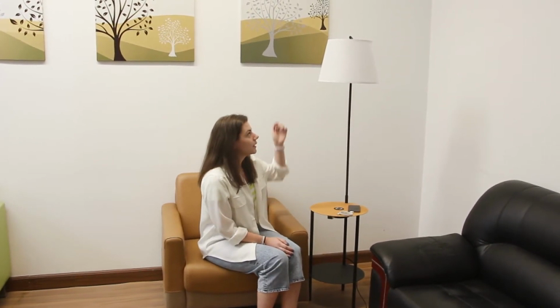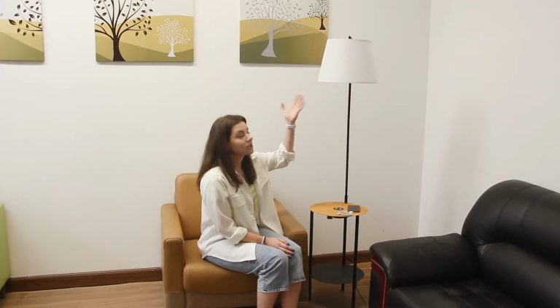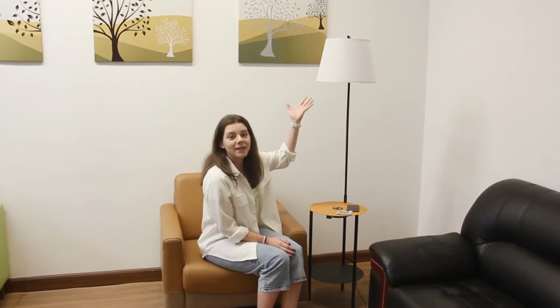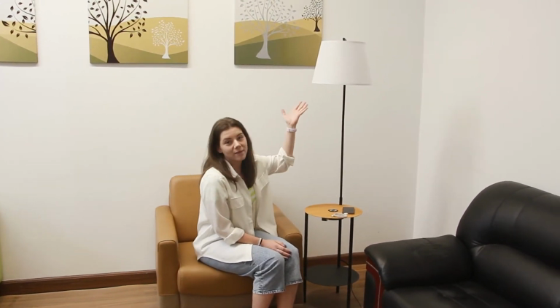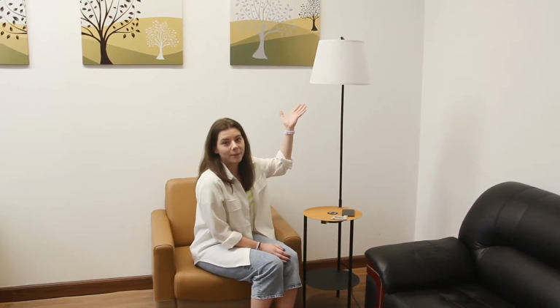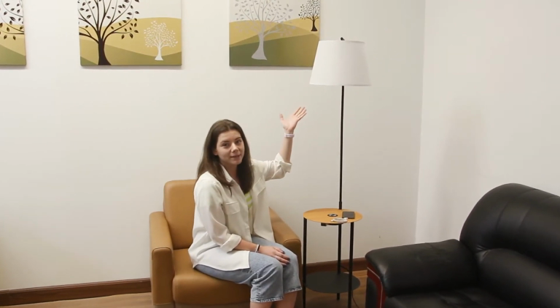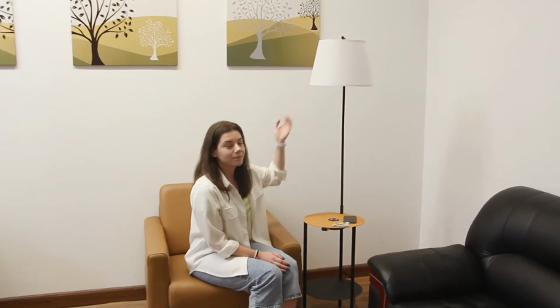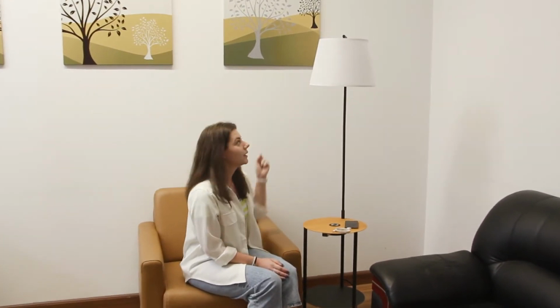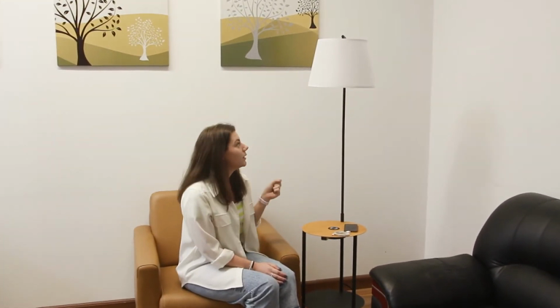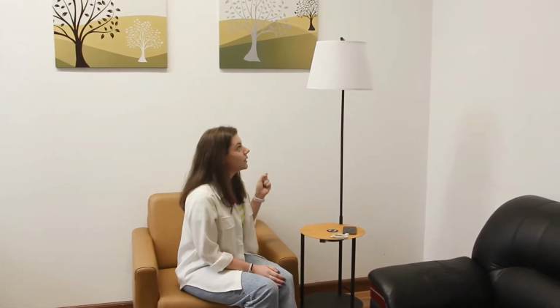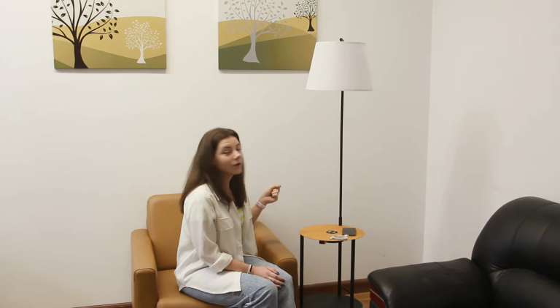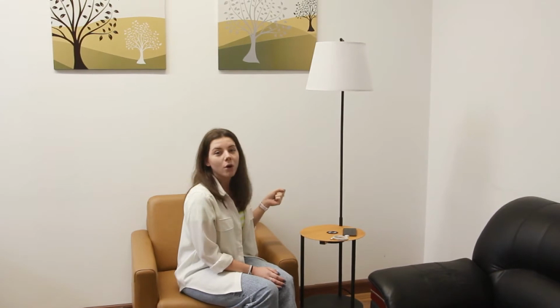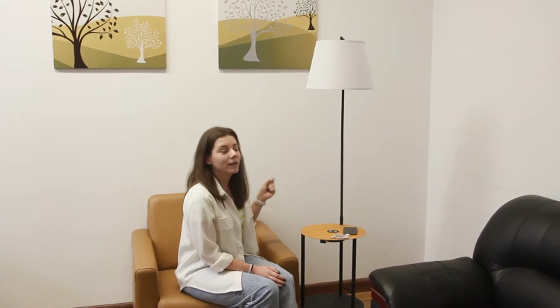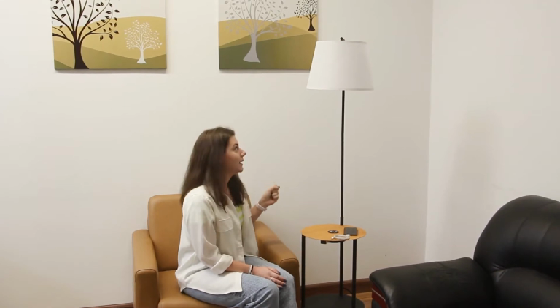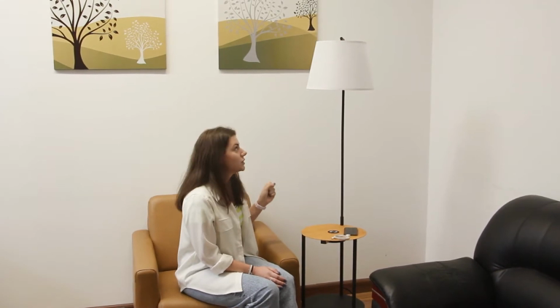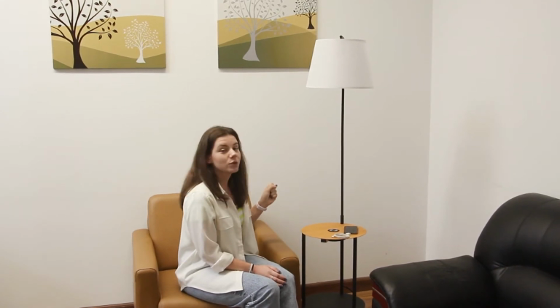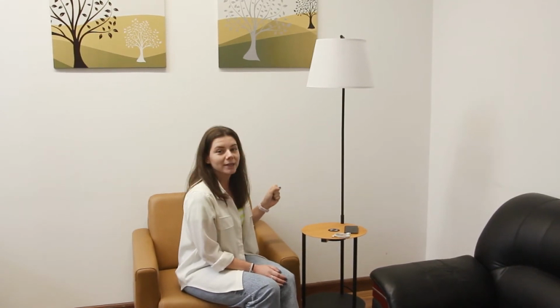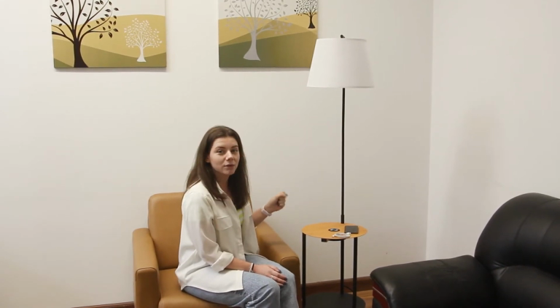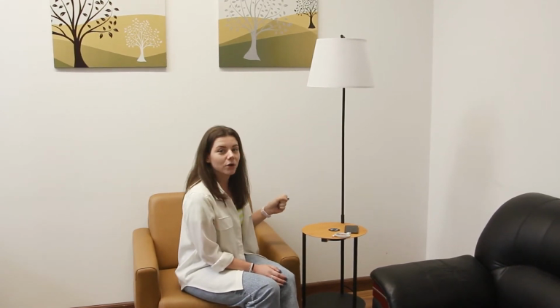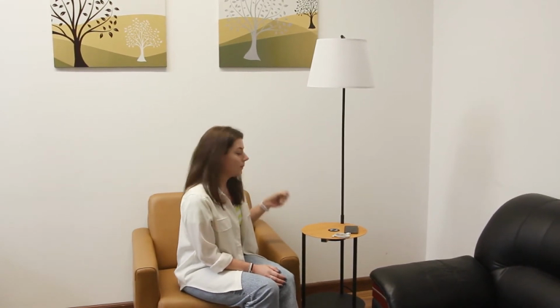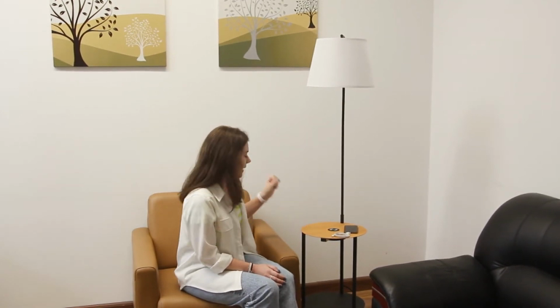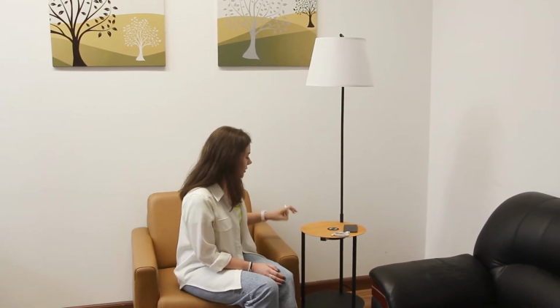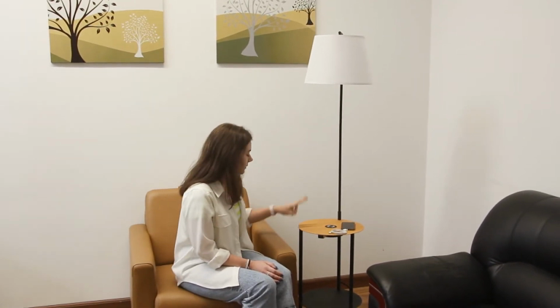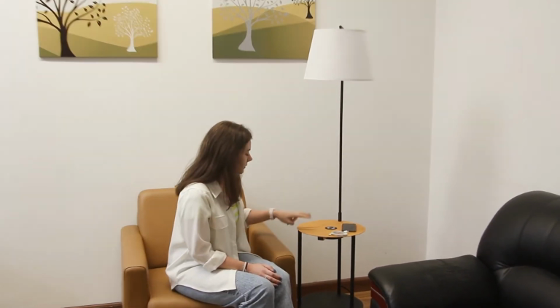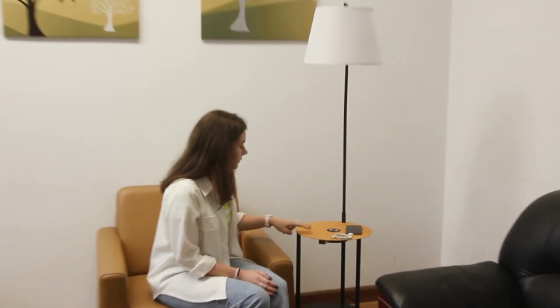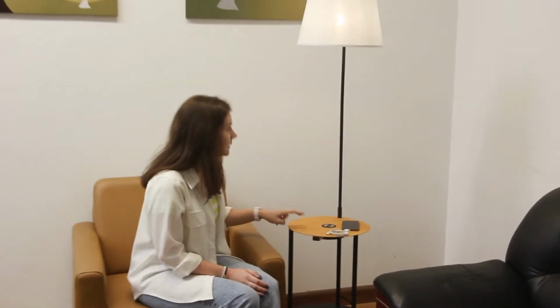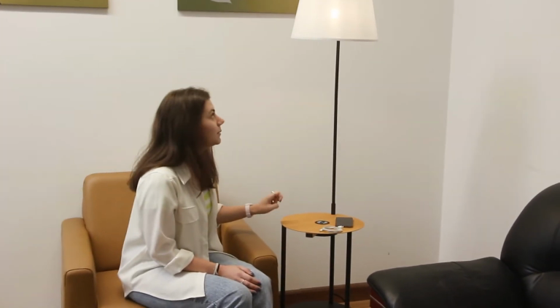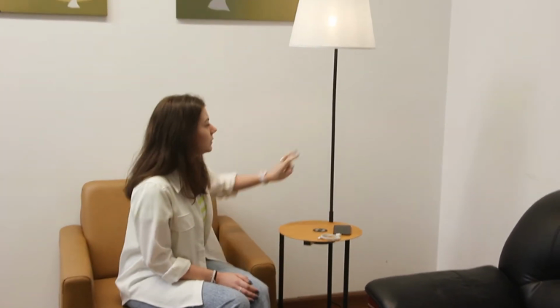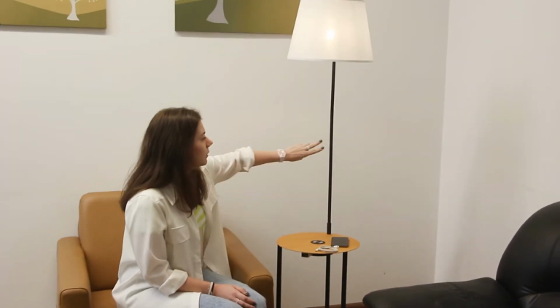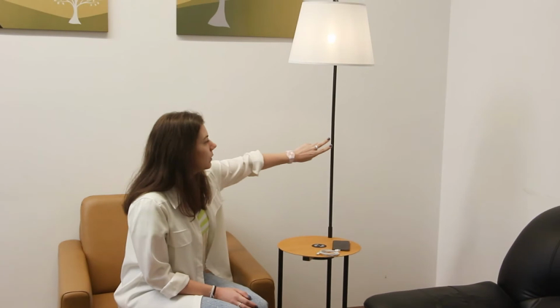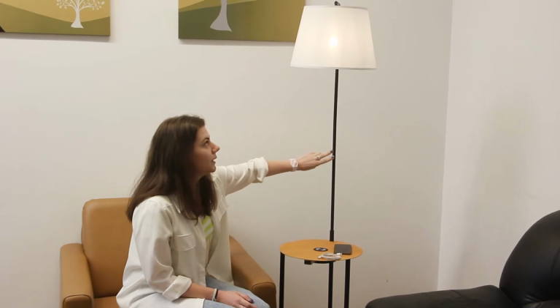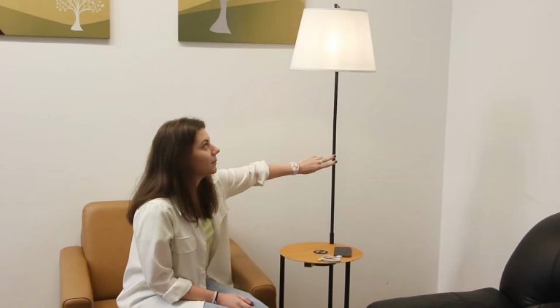The shade is fabric made. You can turn on and change the brightness of the color by touching the table or the arm.